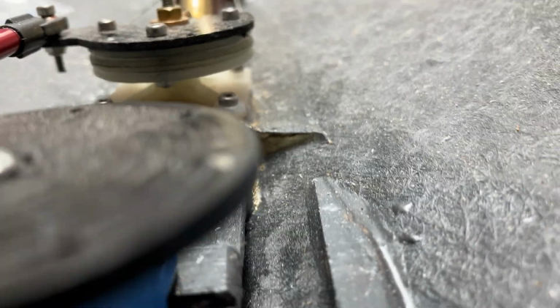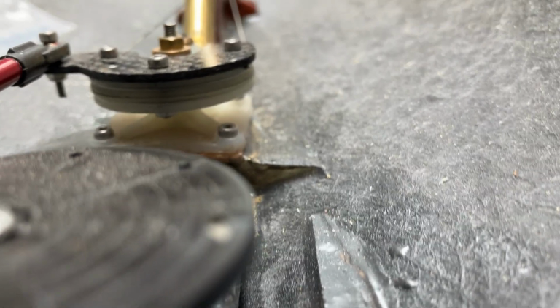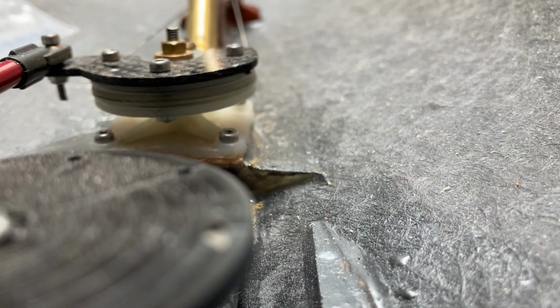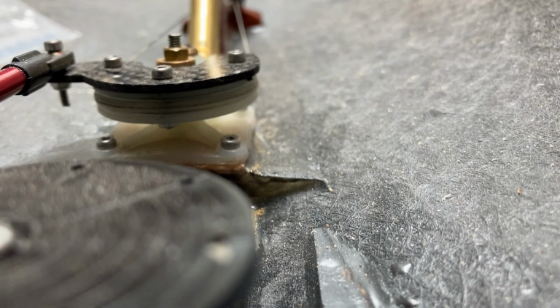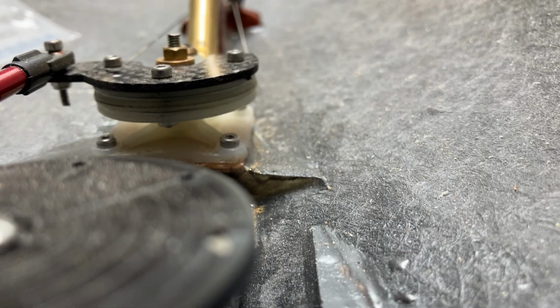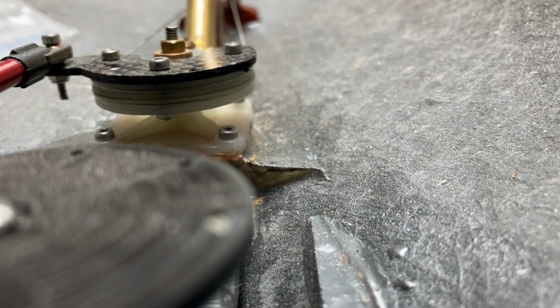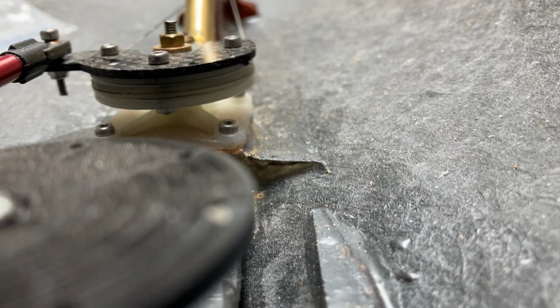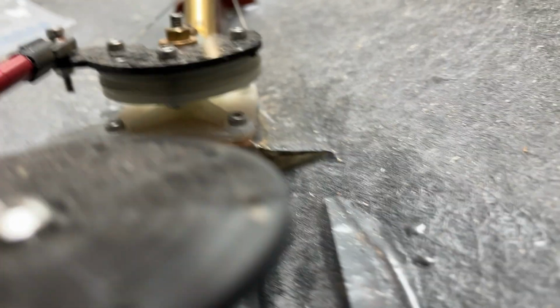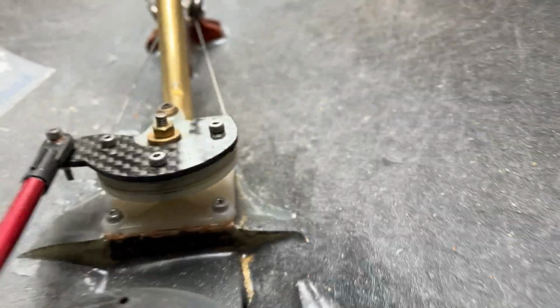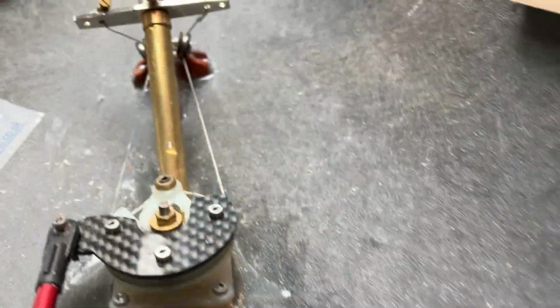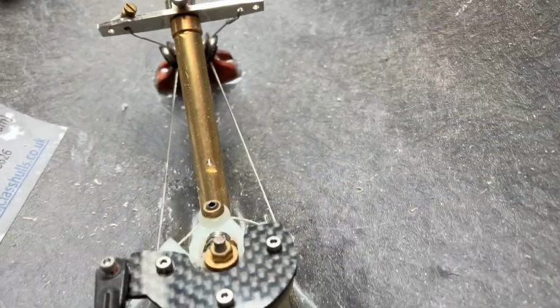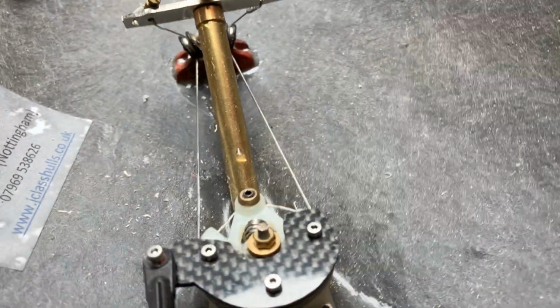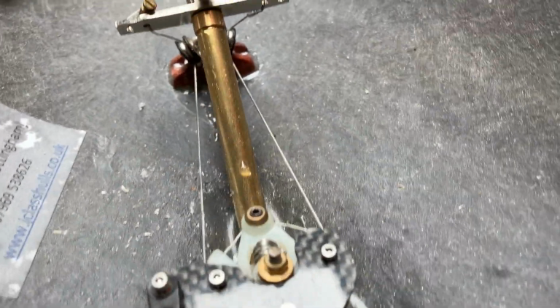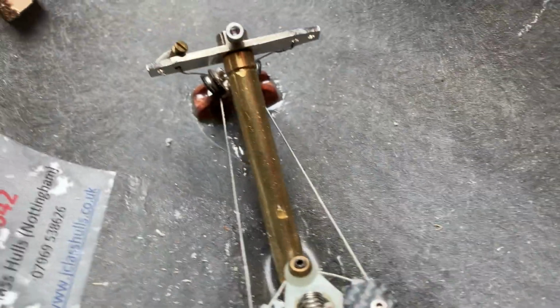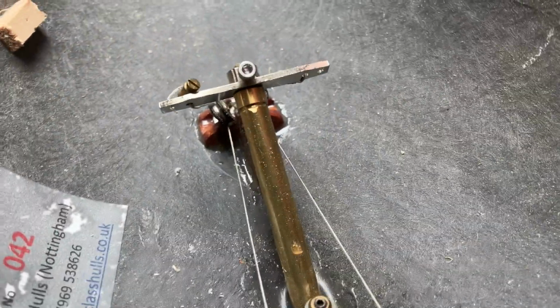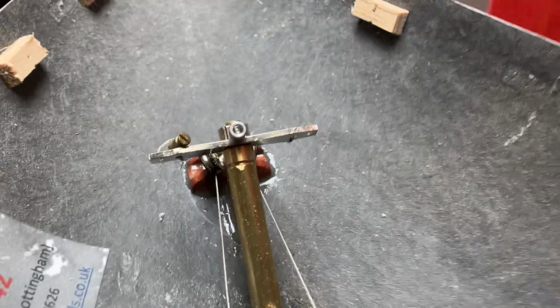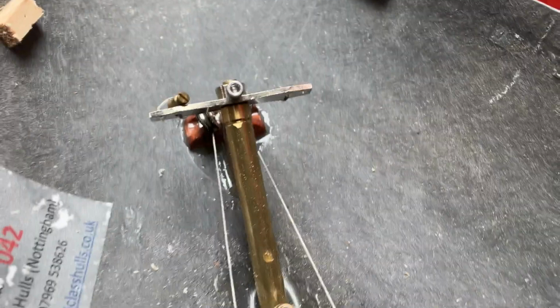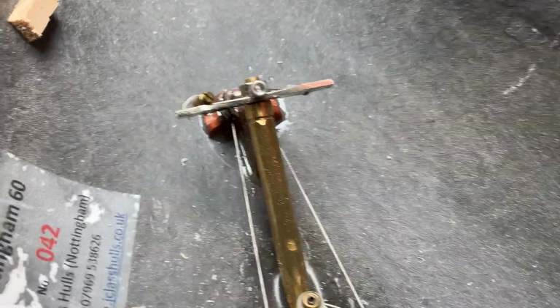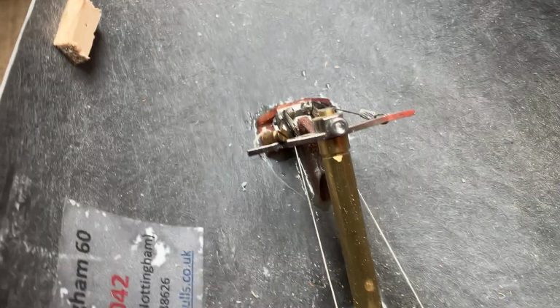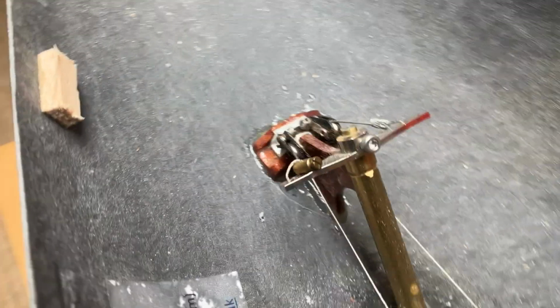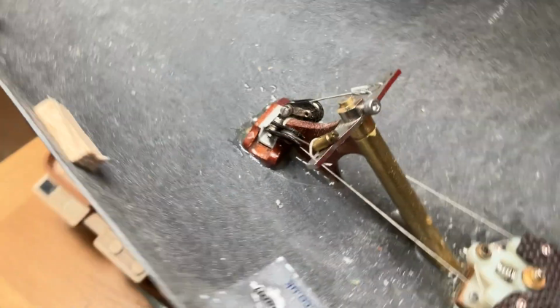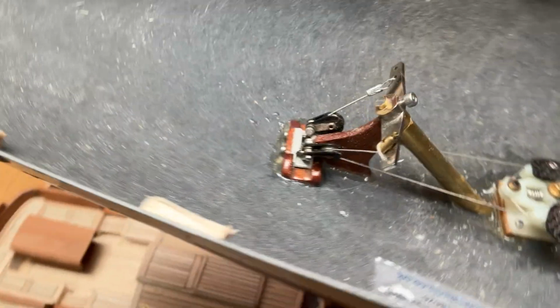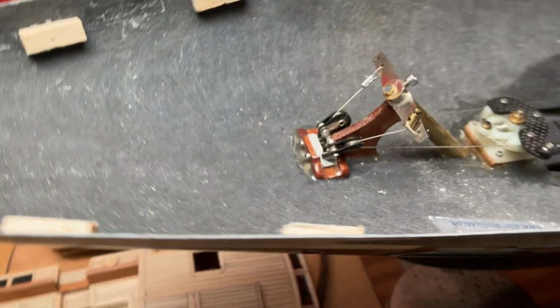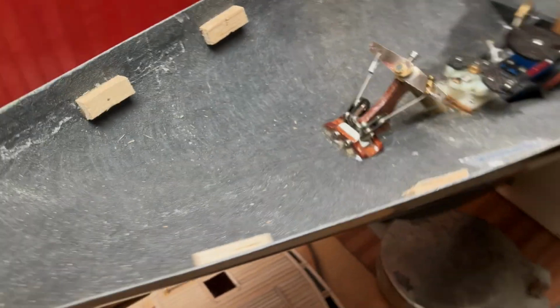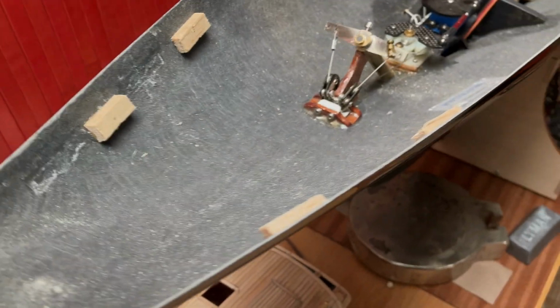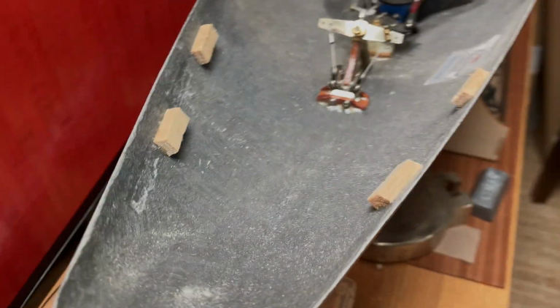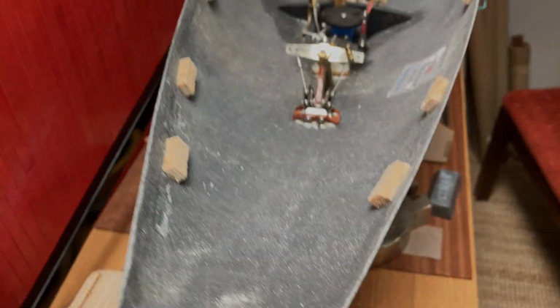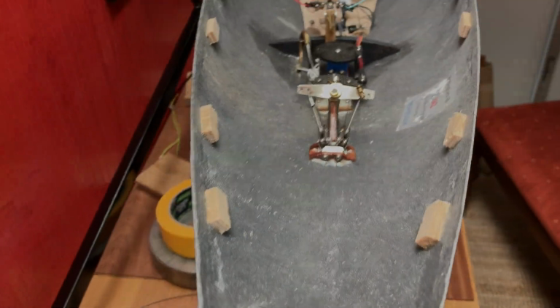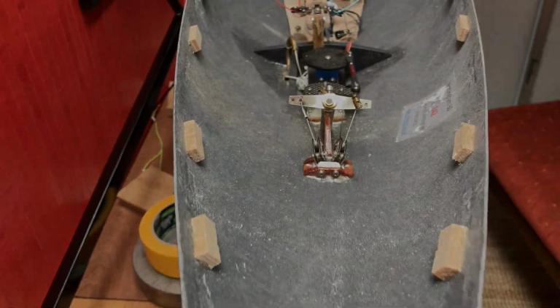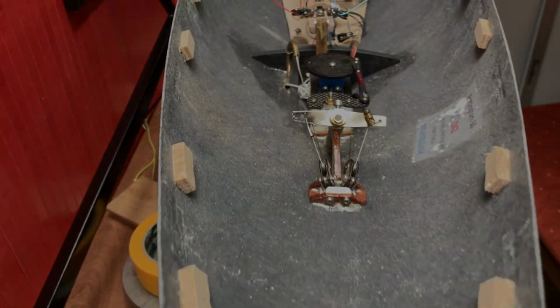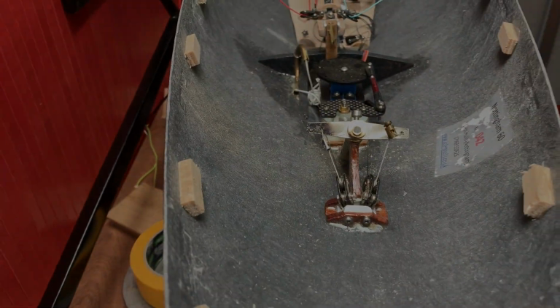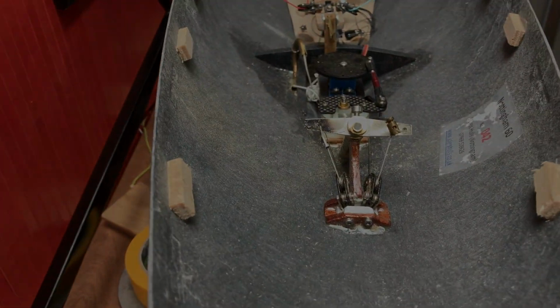It's a couple of lines — one comes in the top, round the front, out the bottom, and back out the back. That is my rudder mechanism.